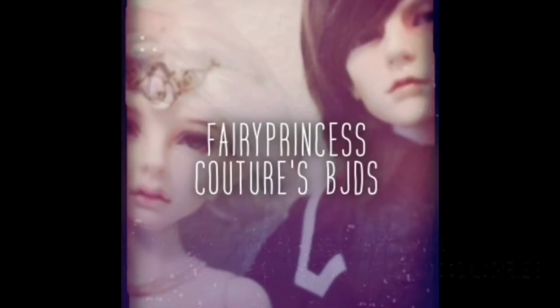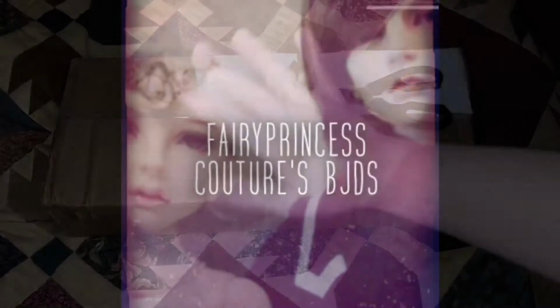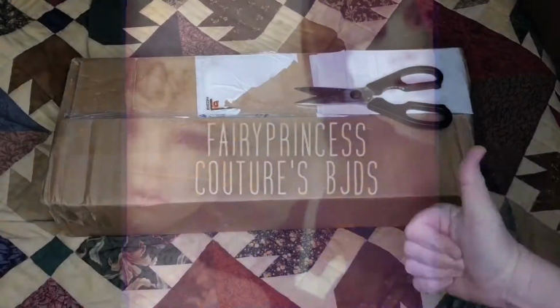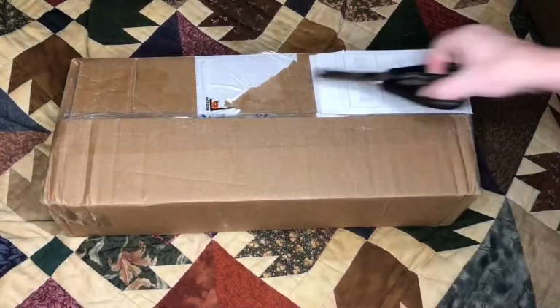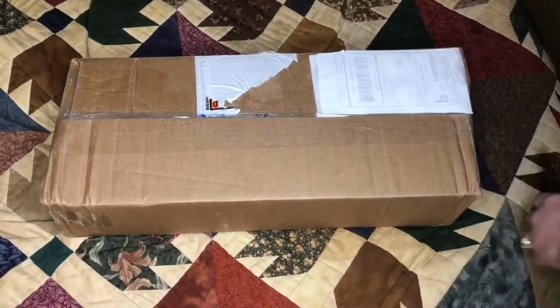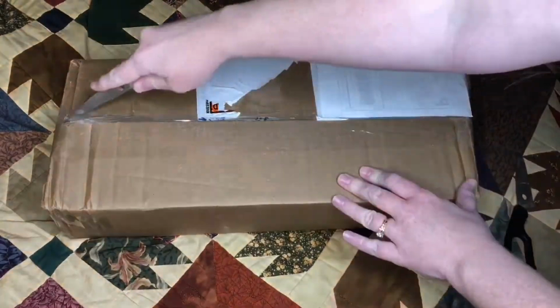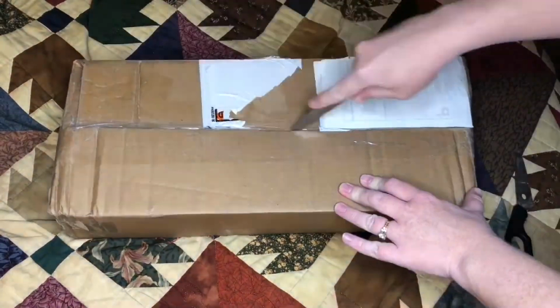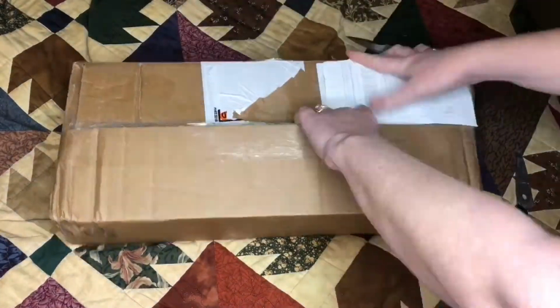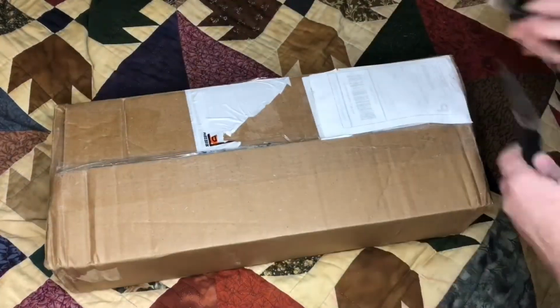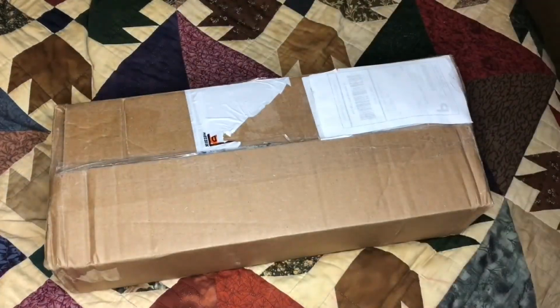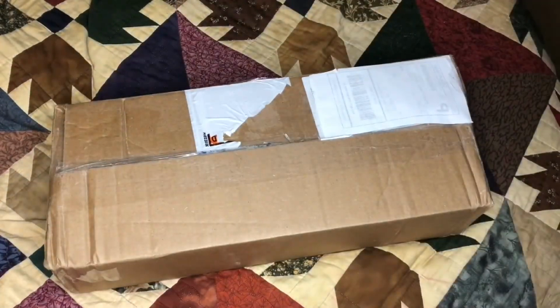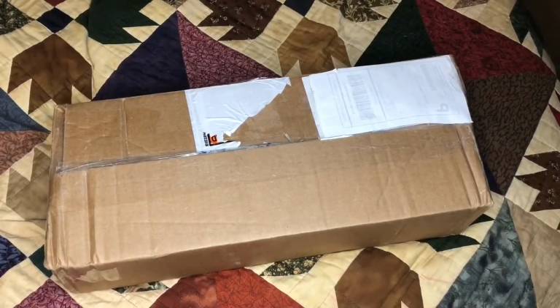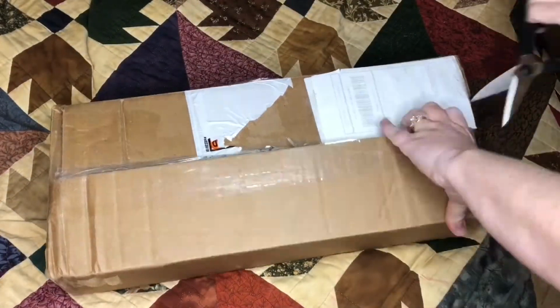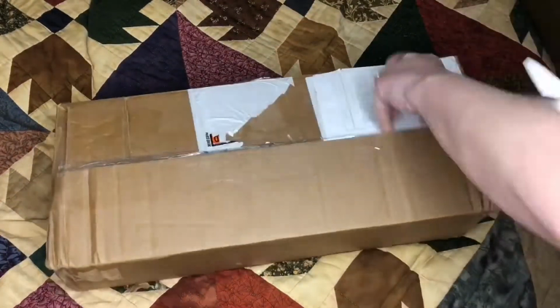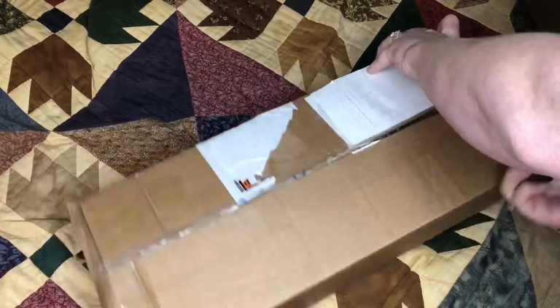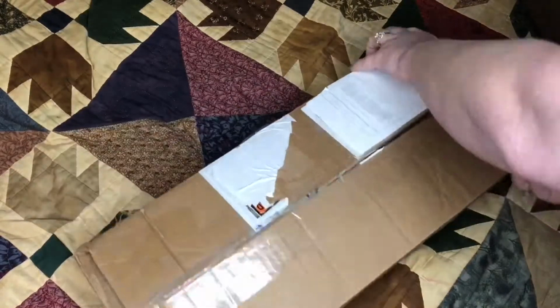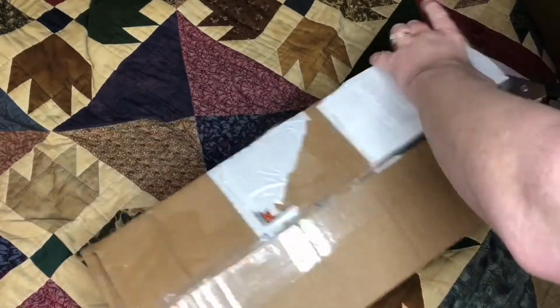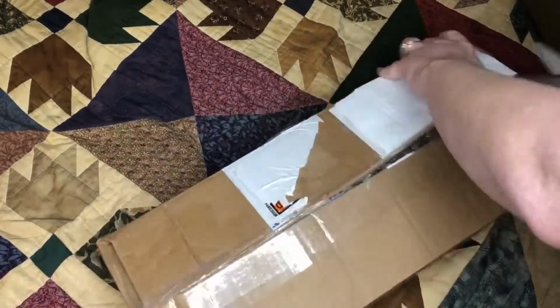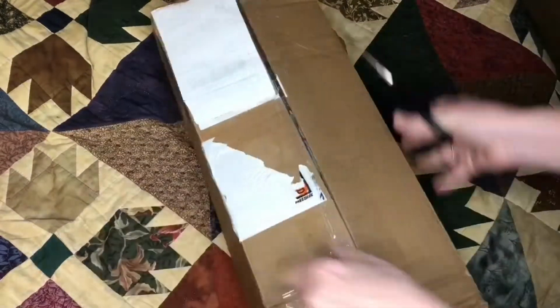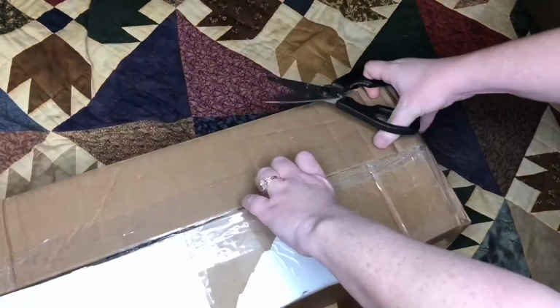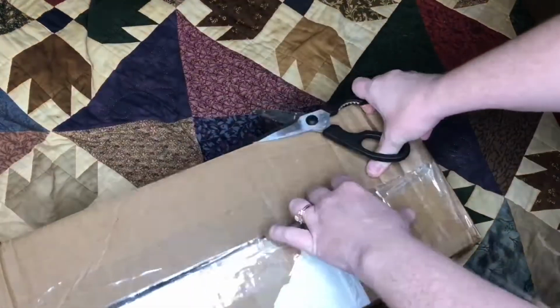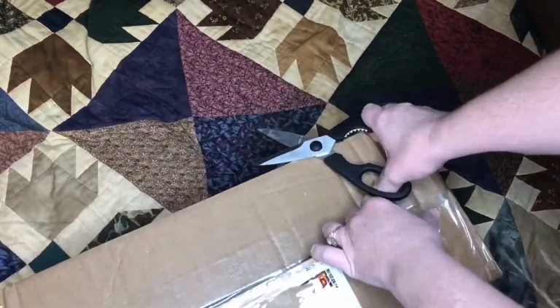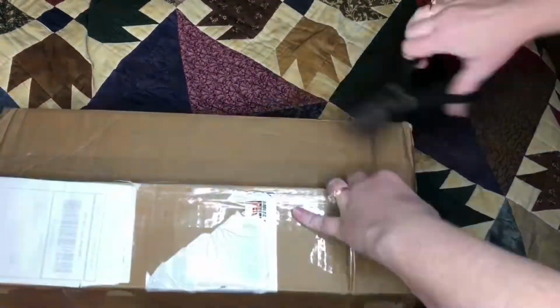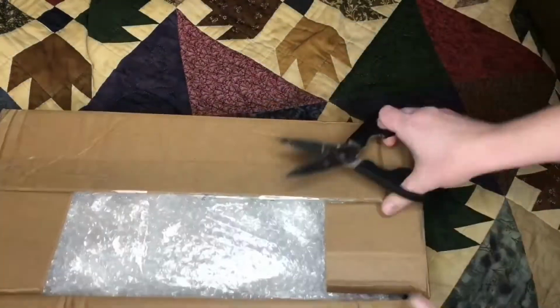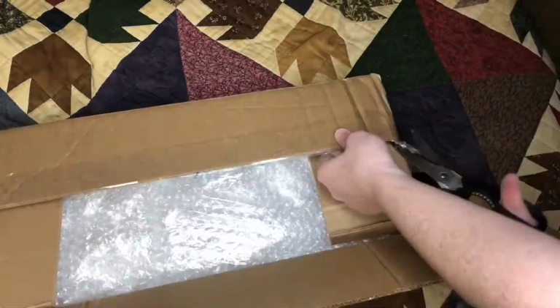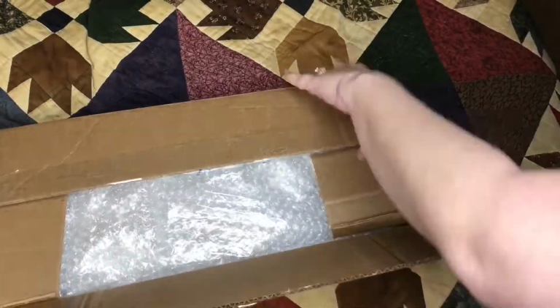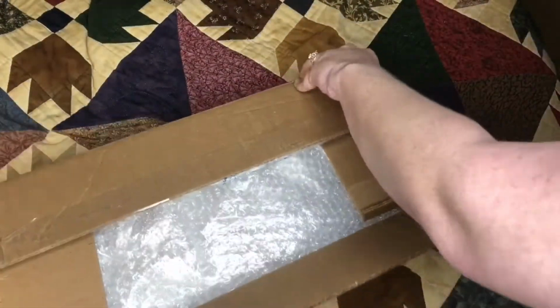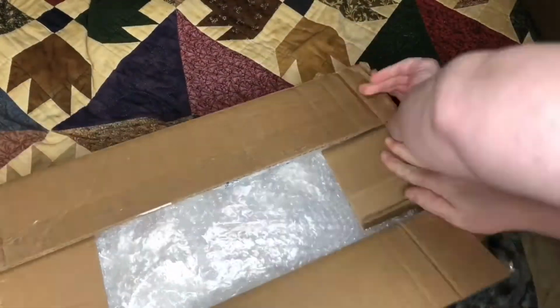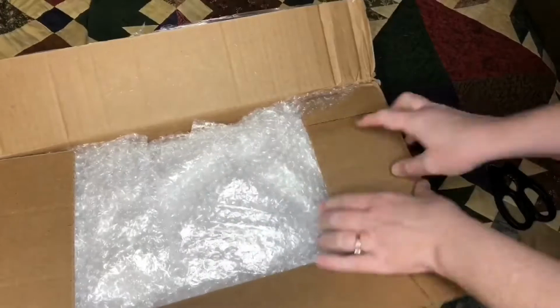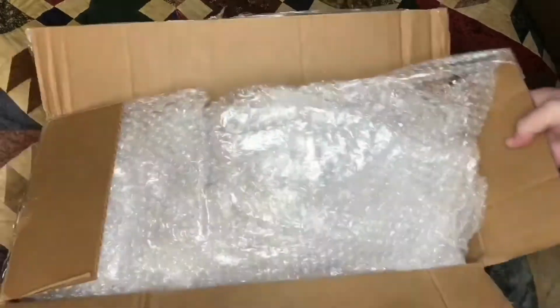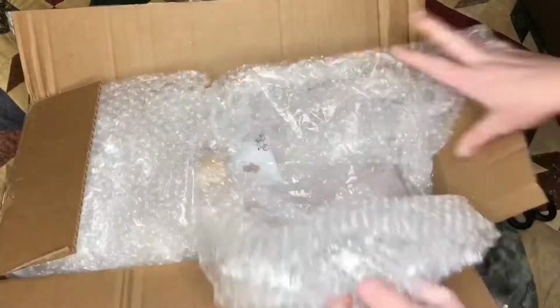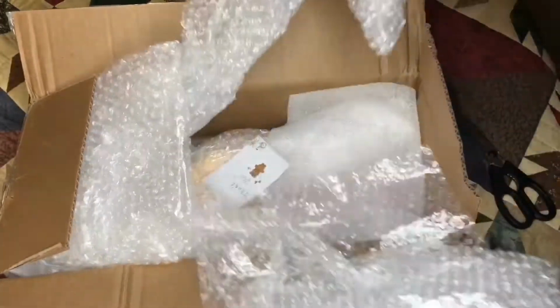Hi everybody! I have an exciting box opening video for you today. This is my Mother's Day present from my husband and children and it came today in the mail! I'm so excited!